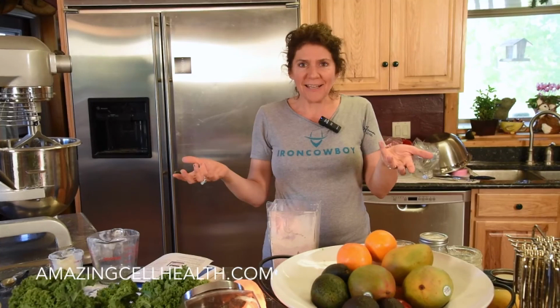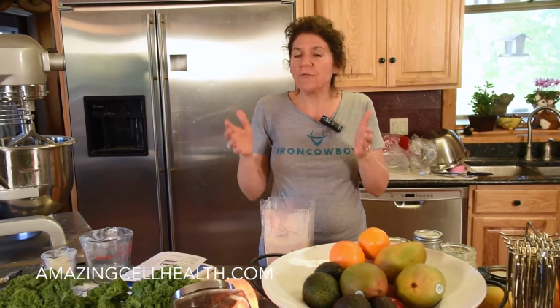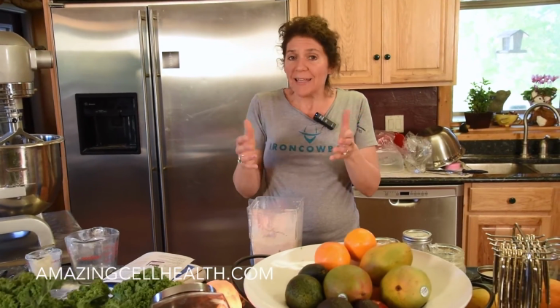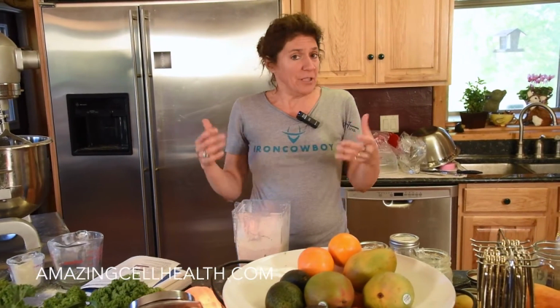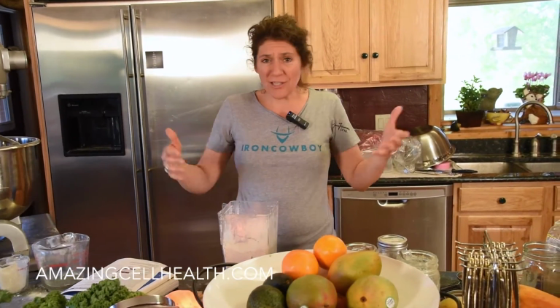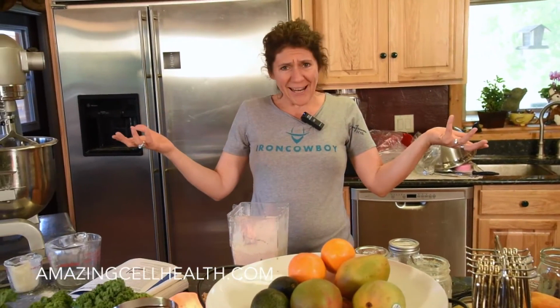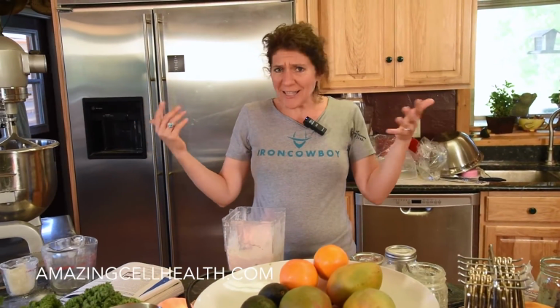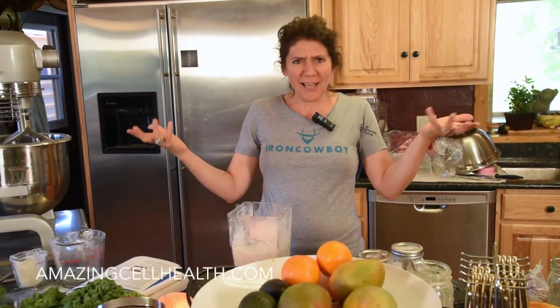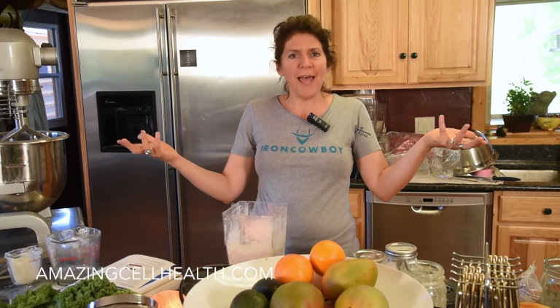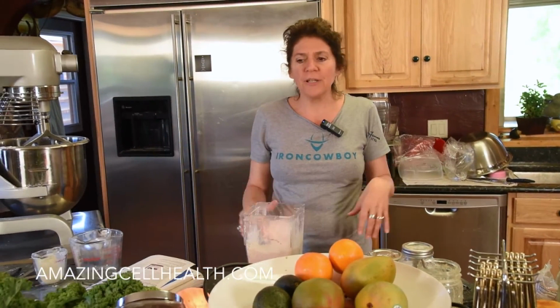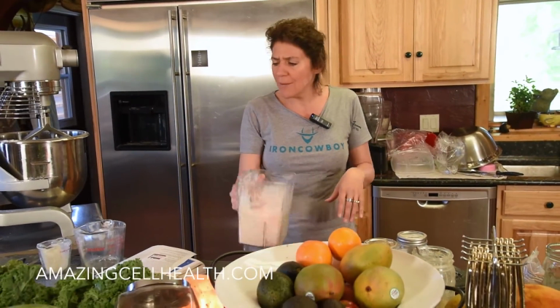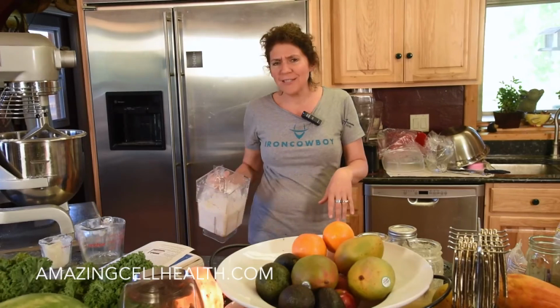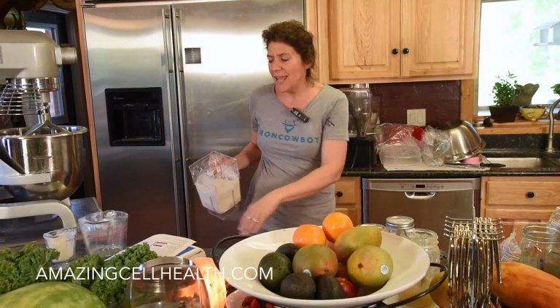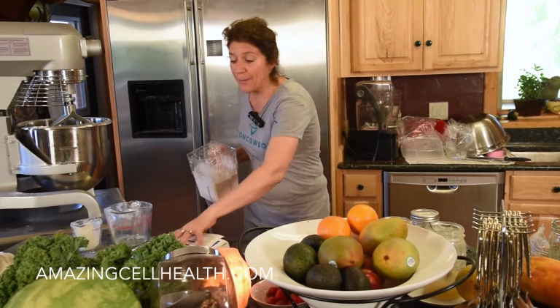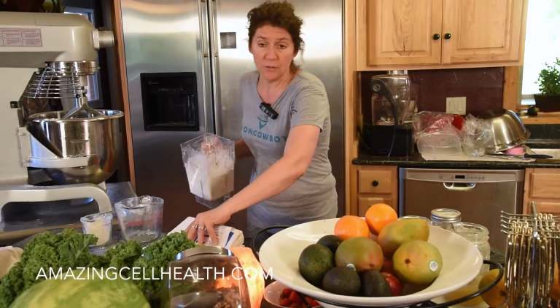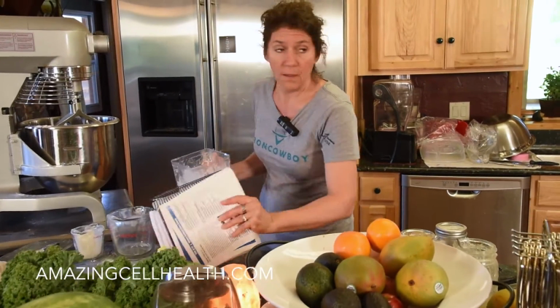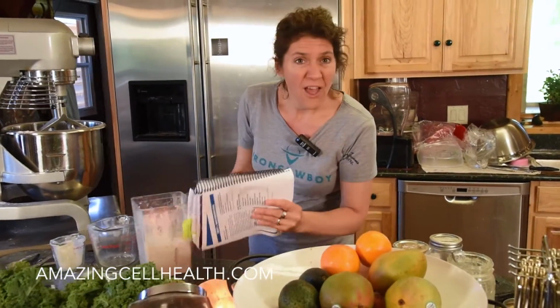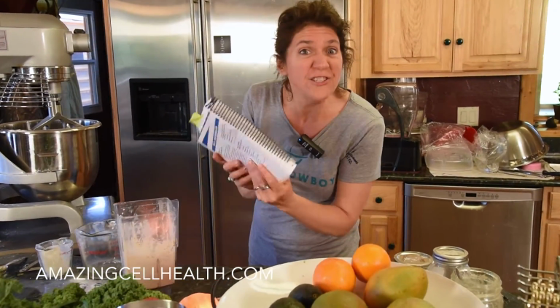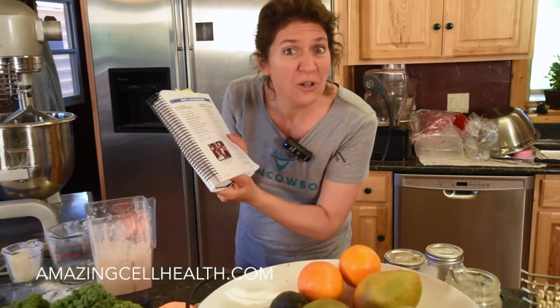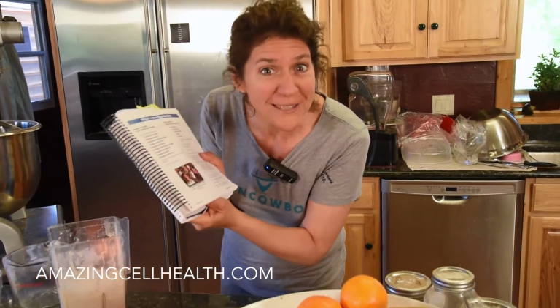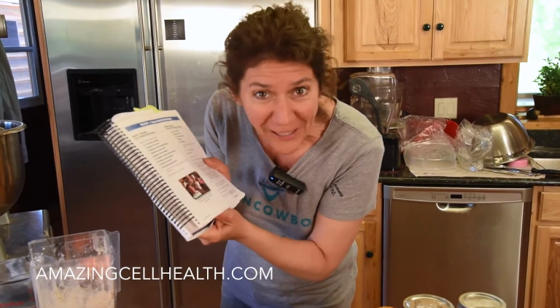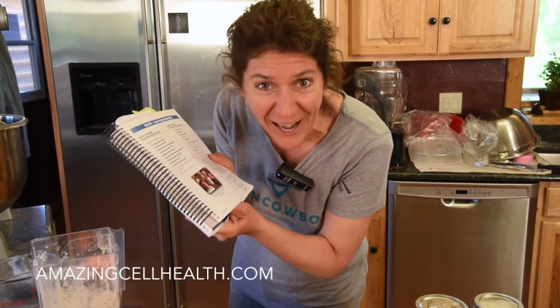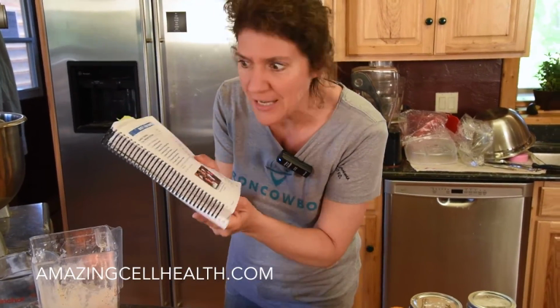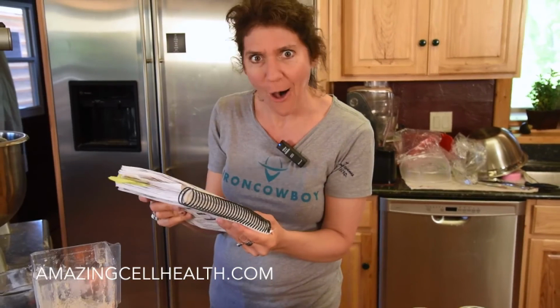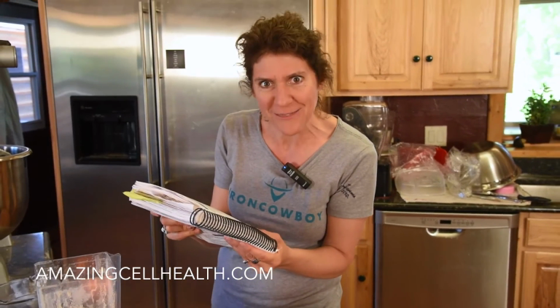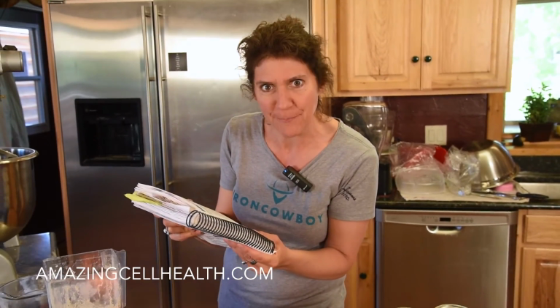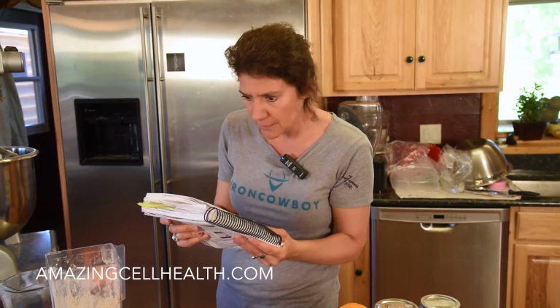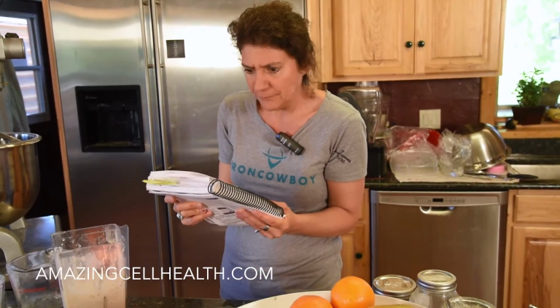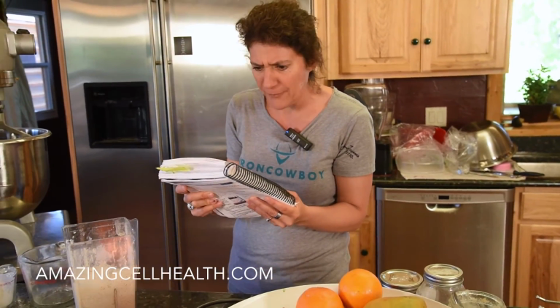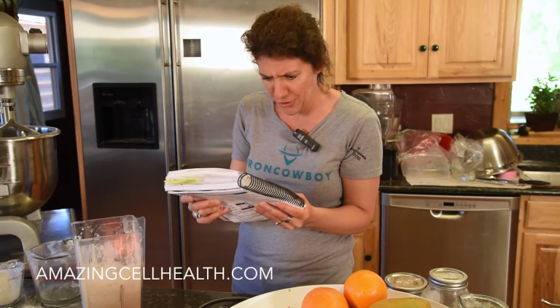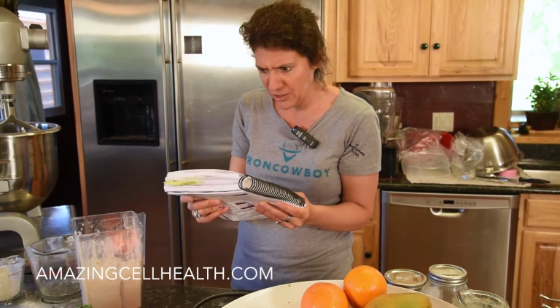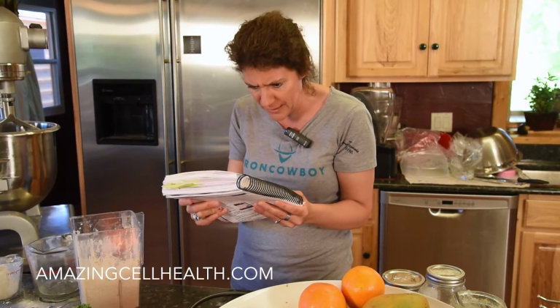If you've made it and have any questions, go ahead and call us or email us — we're here to help you. Enjoy making 'This Is It.' This is the coolest recipe book ever. I love it. I'm always reading the recipes. I've got to write her and let her know how much I use this.